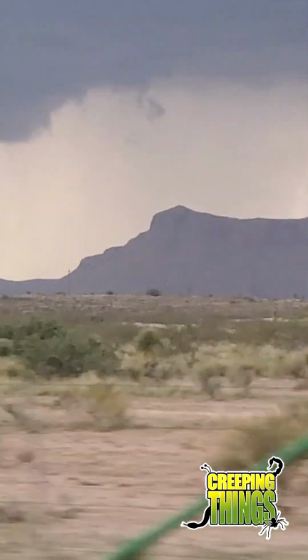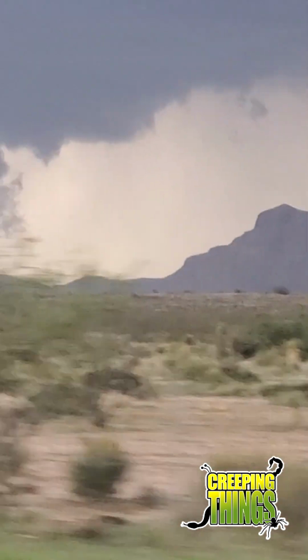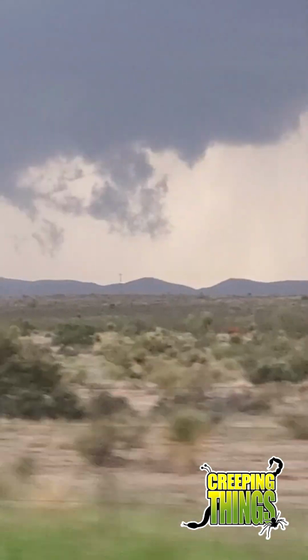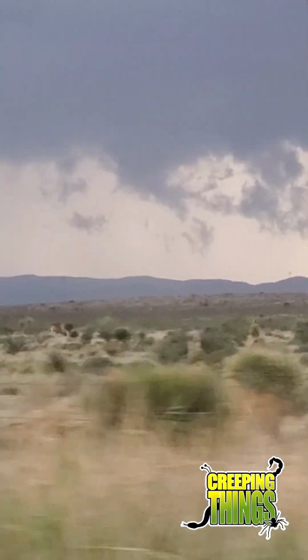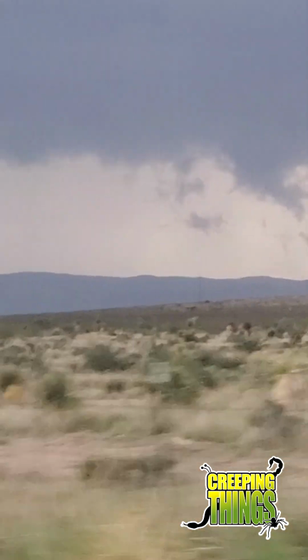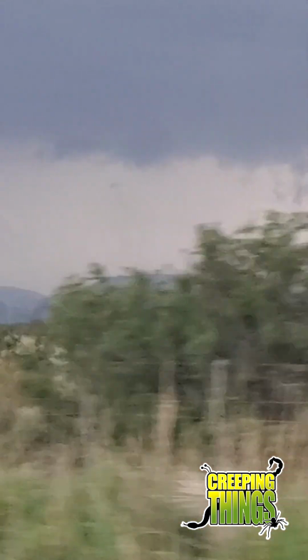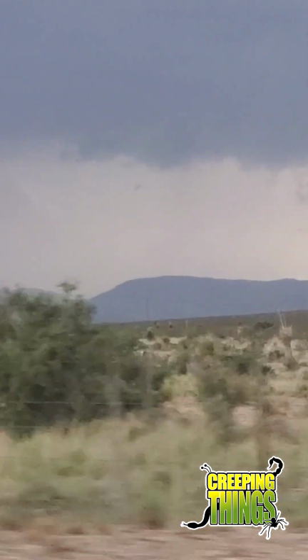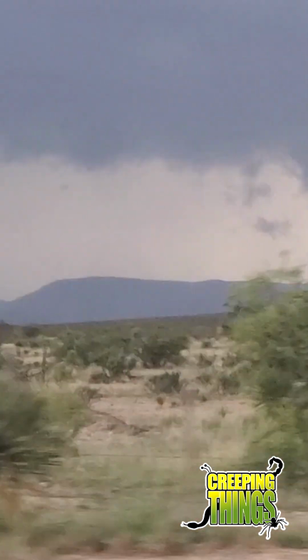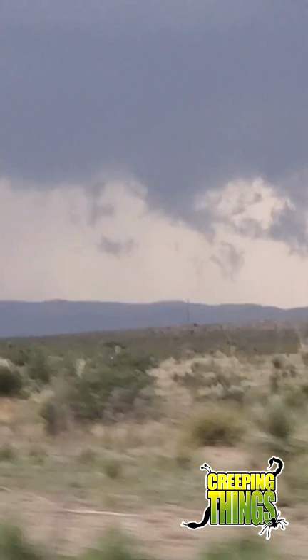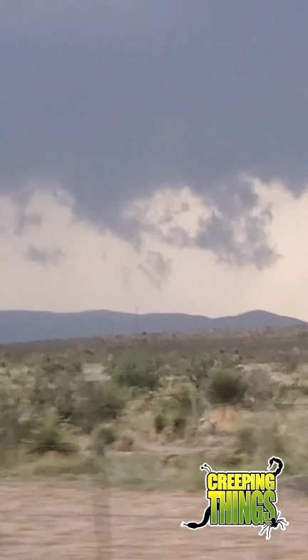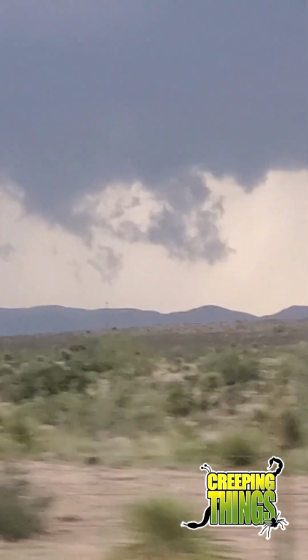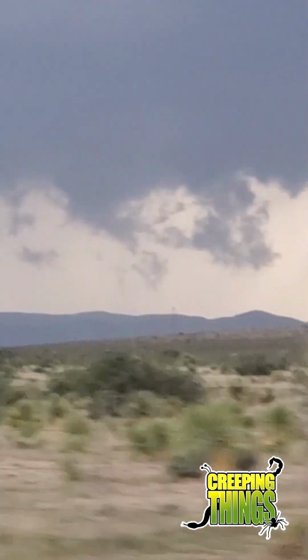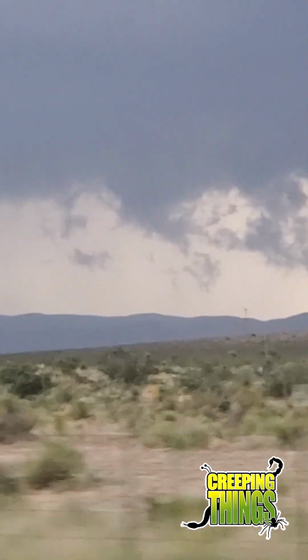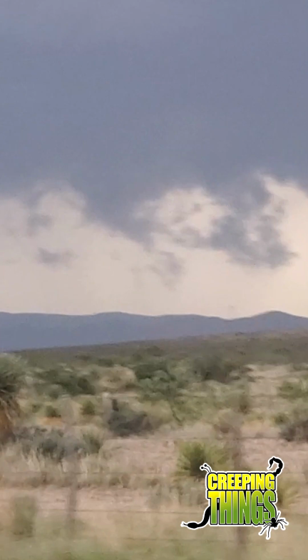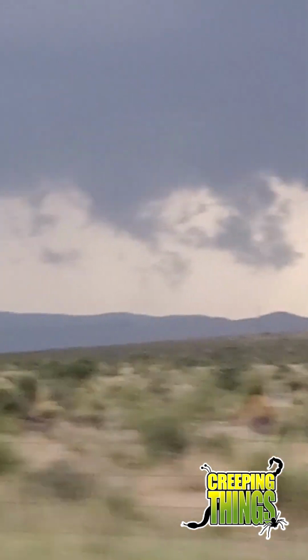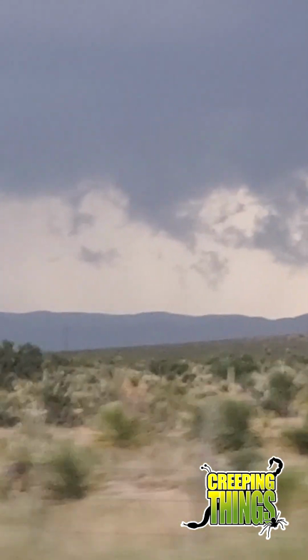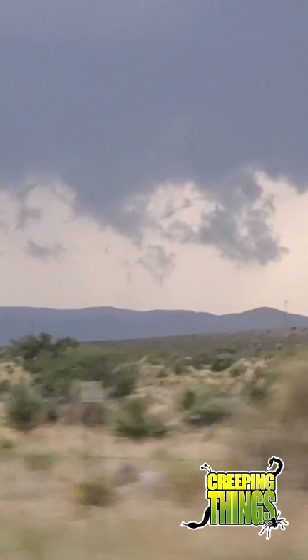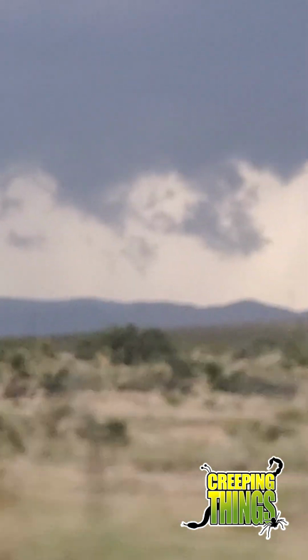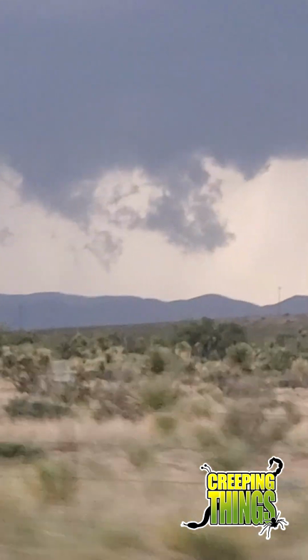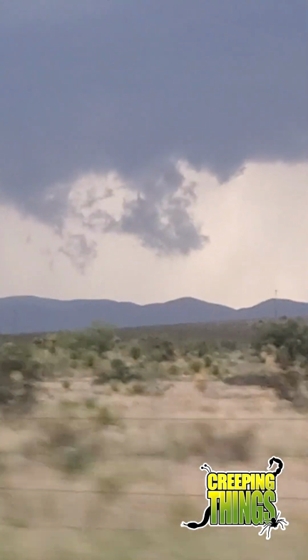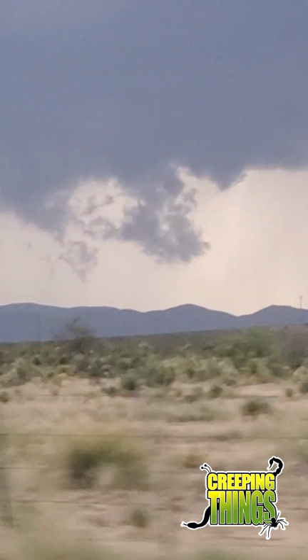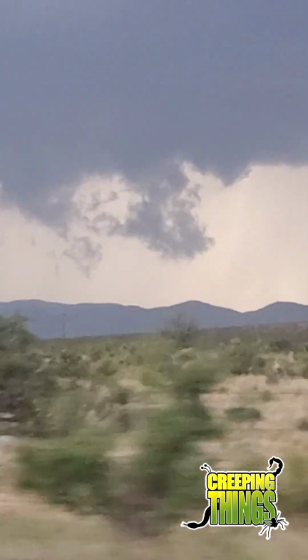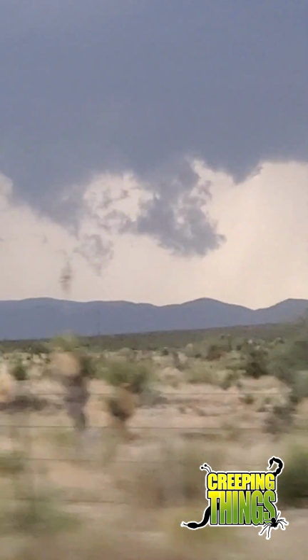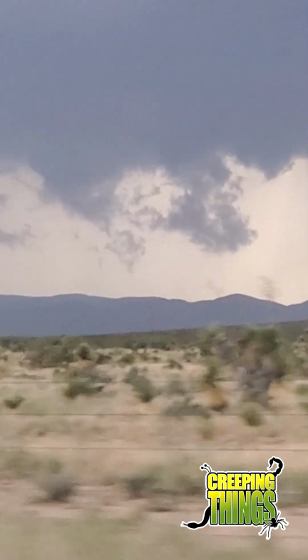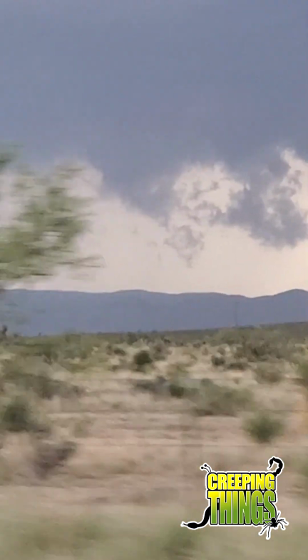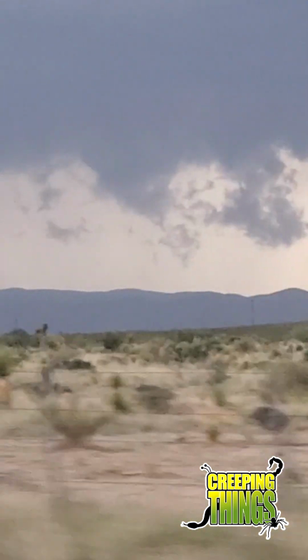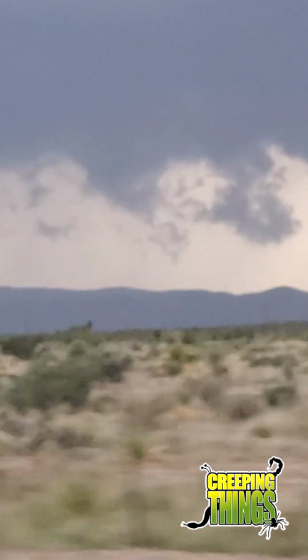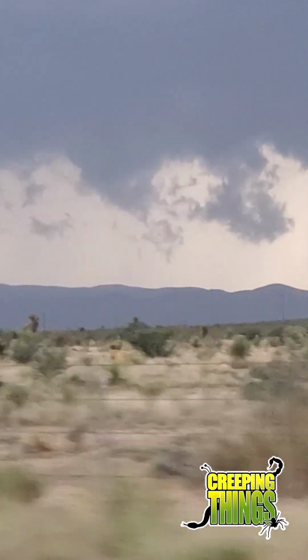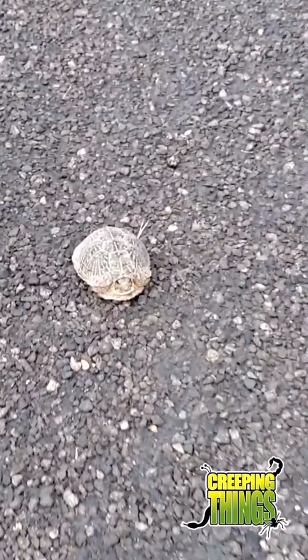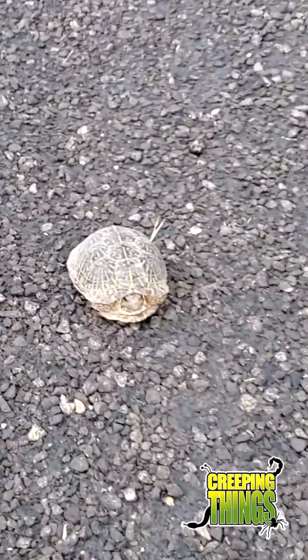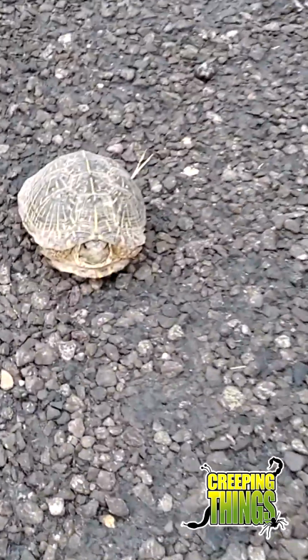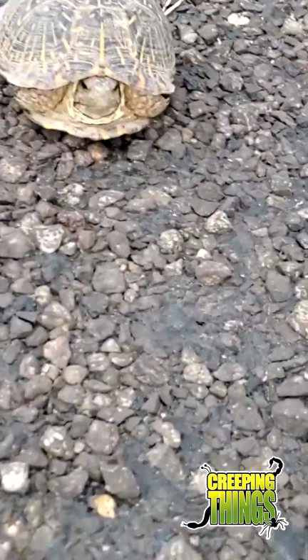Definitely moist in the air. We got some serious storms over there — especially right there. That is actually really almost a tornado. It is windy. It is stormy.